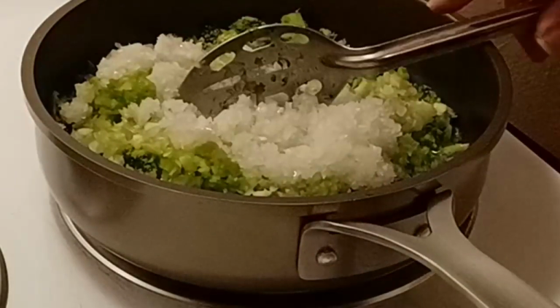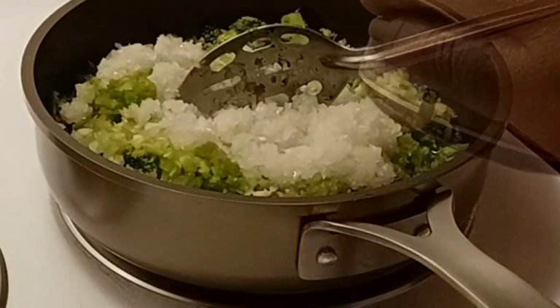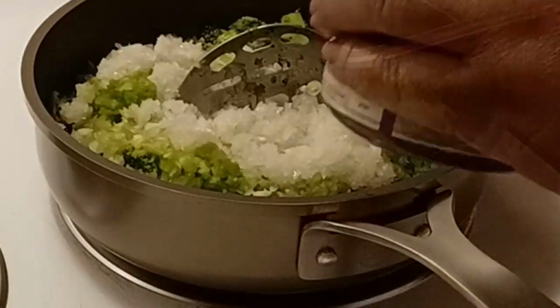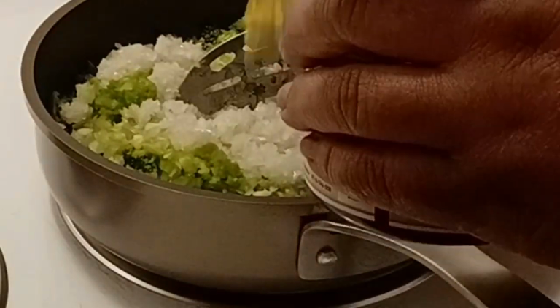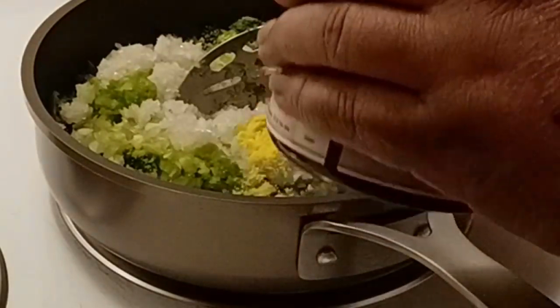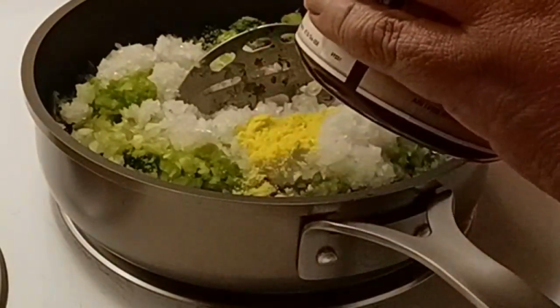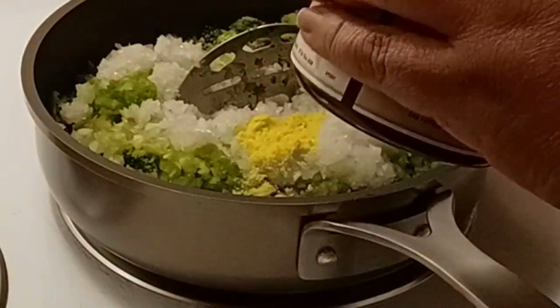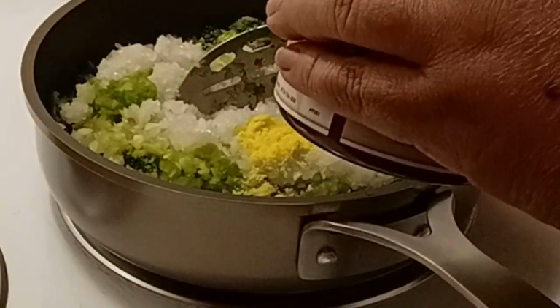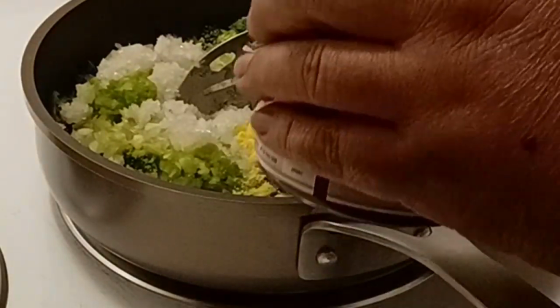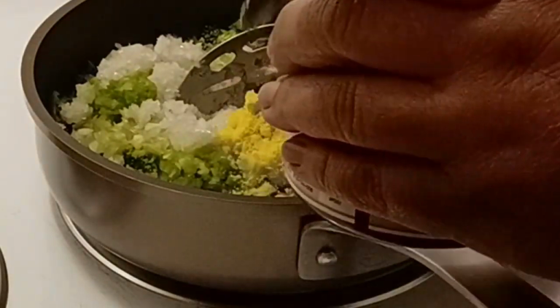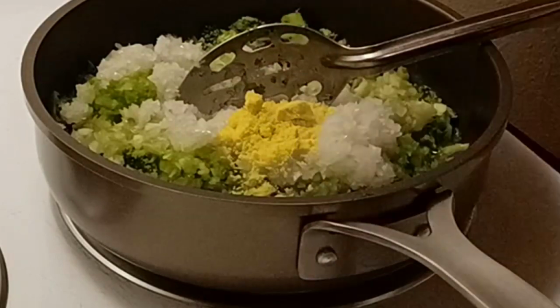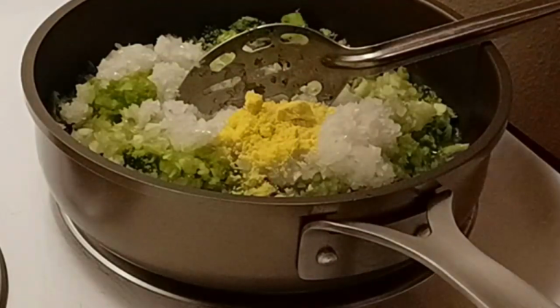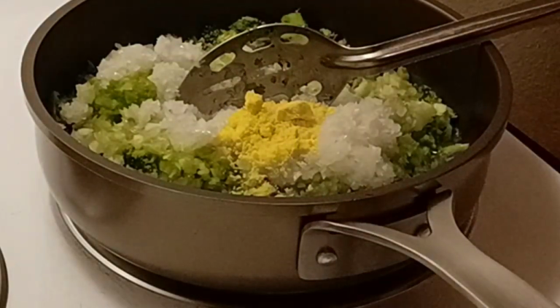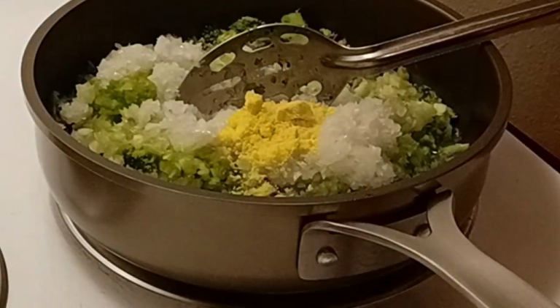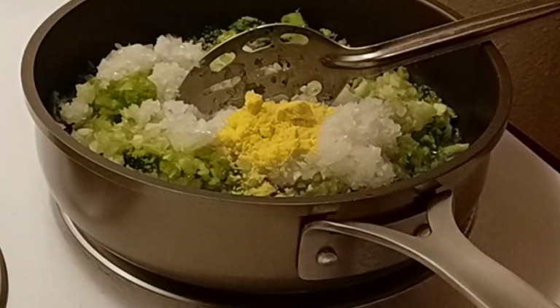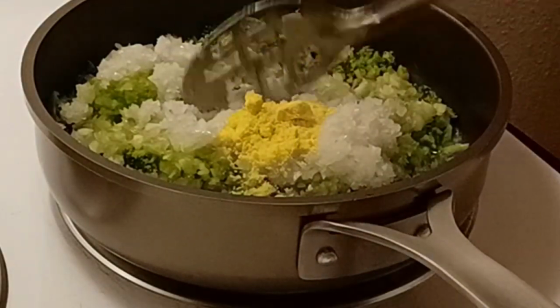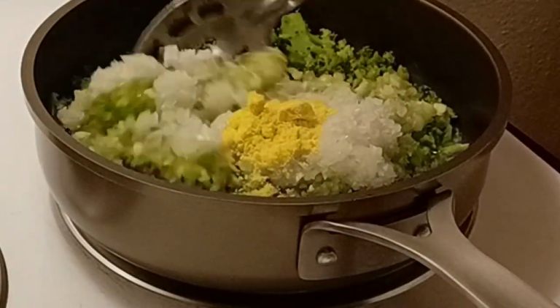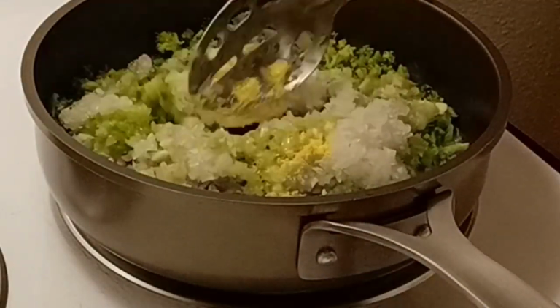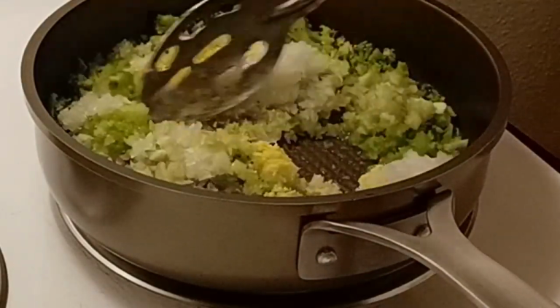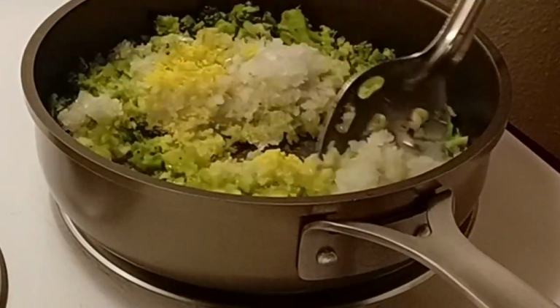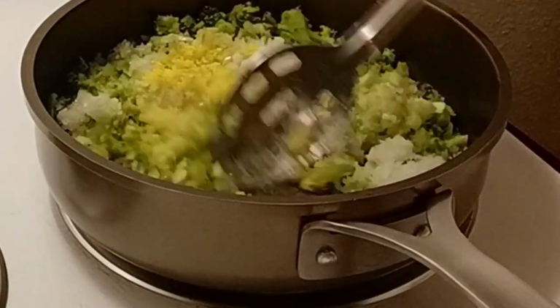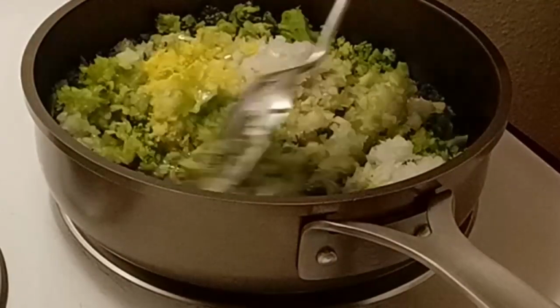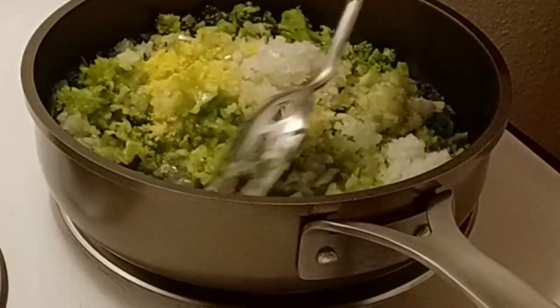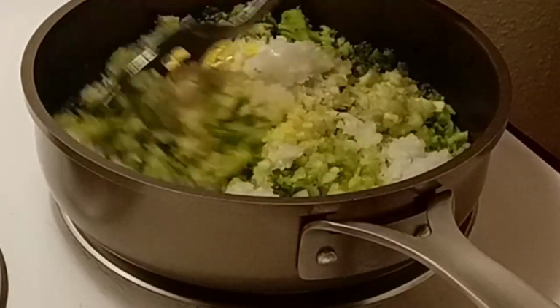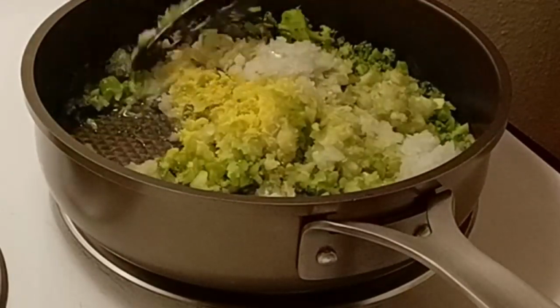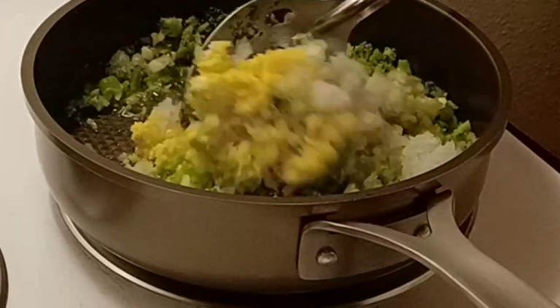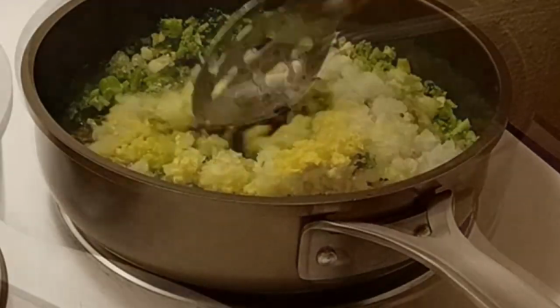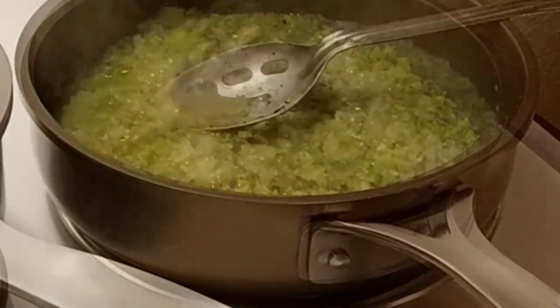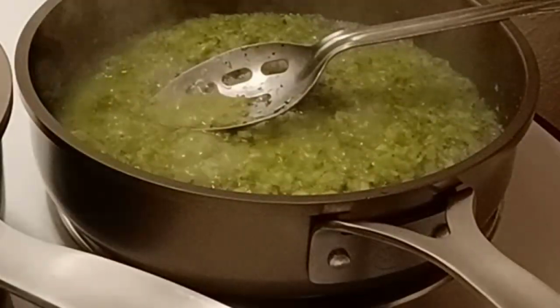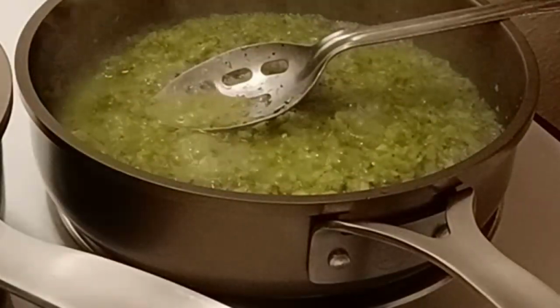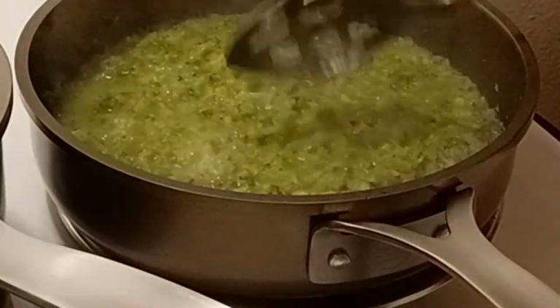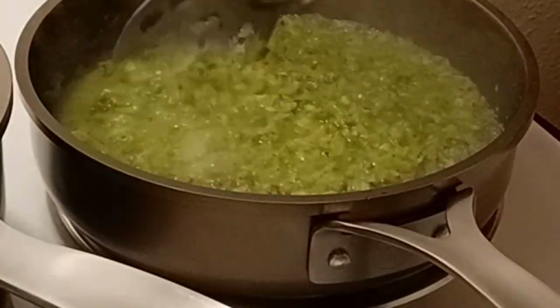Two teaspoons of chicken base. I'm gonna let this simmer and let the vegetables get about al dente — just a little bit.